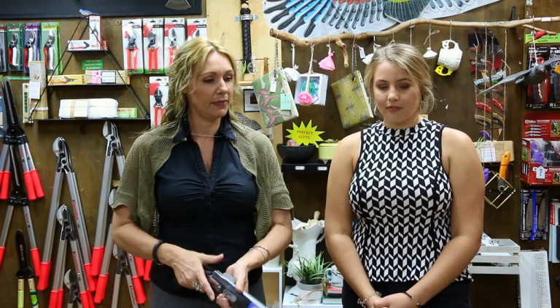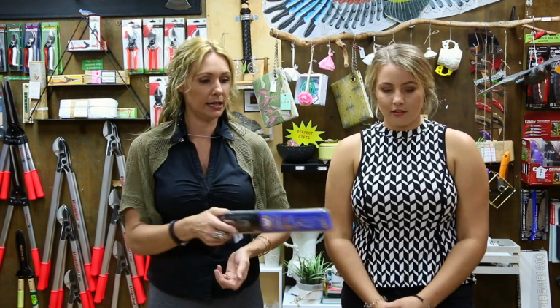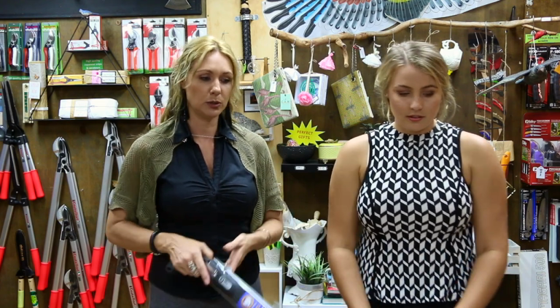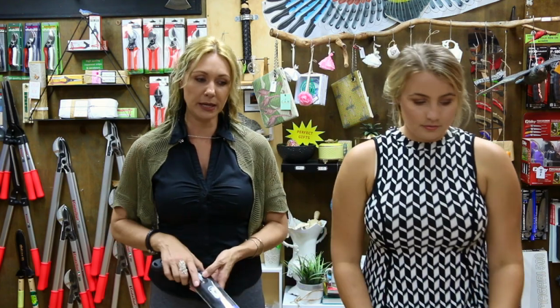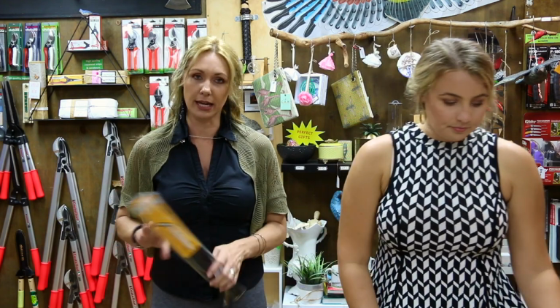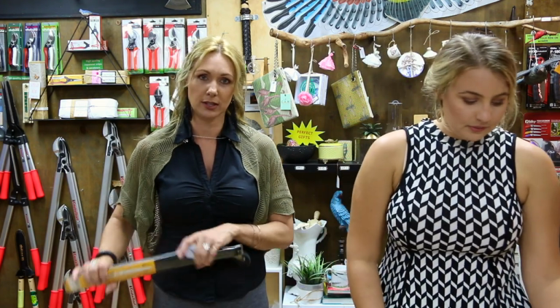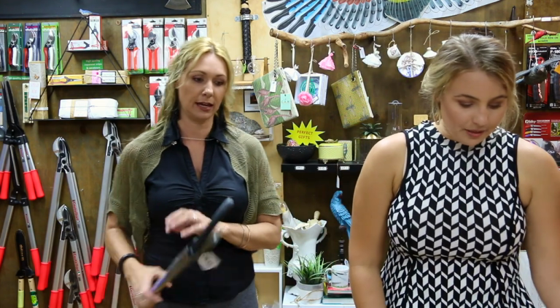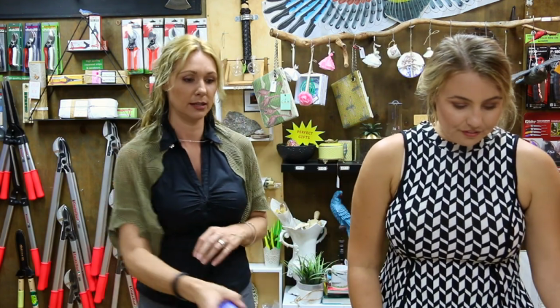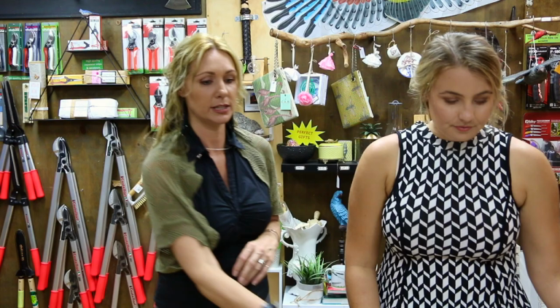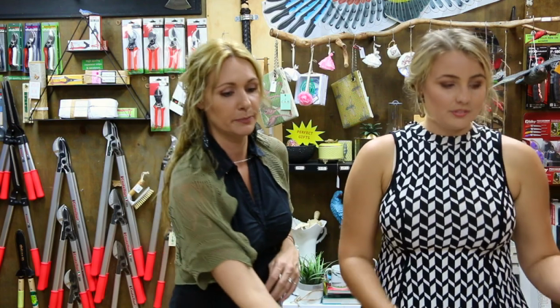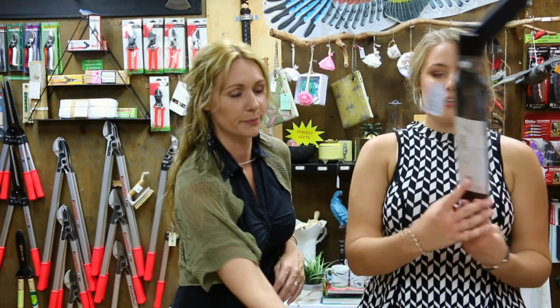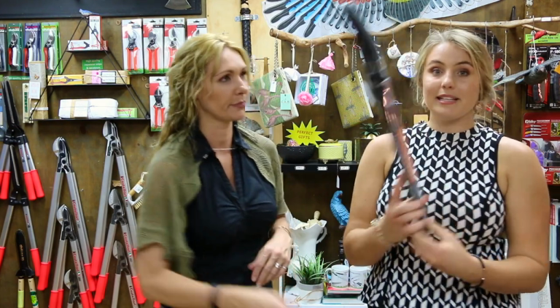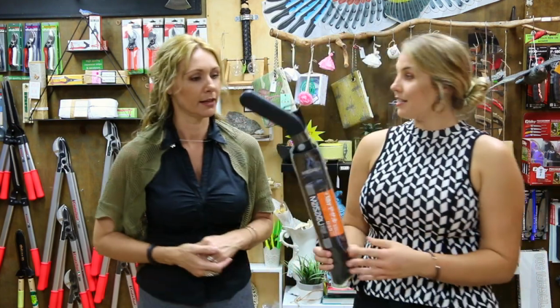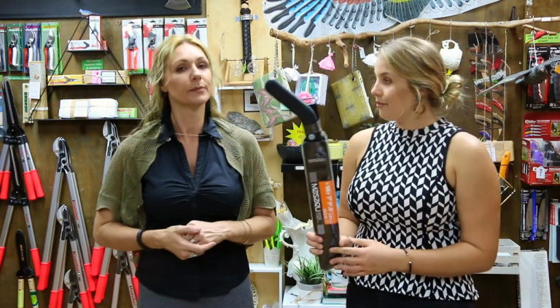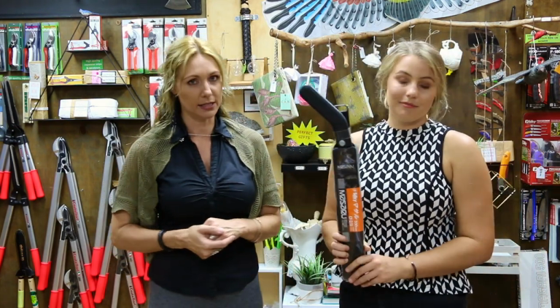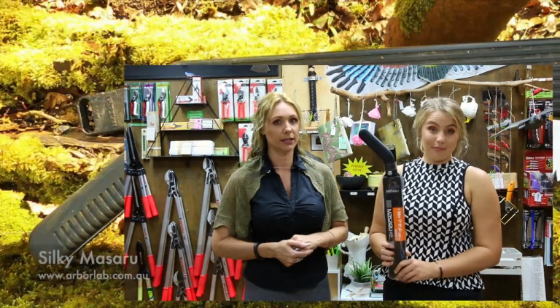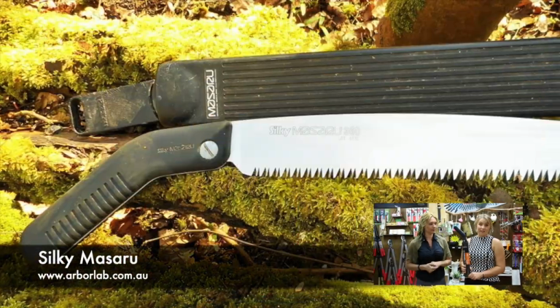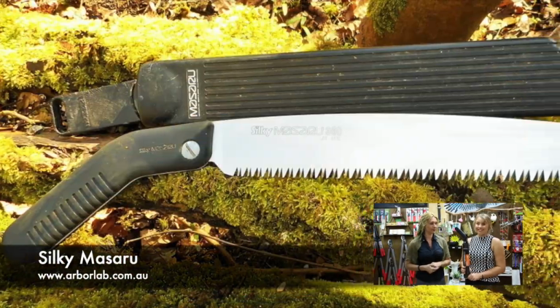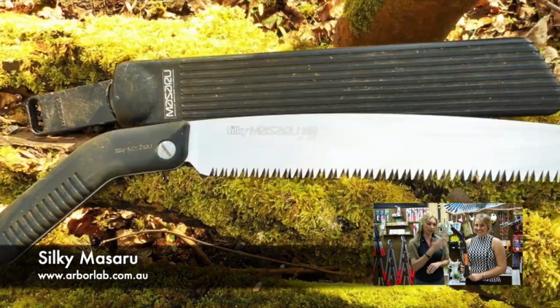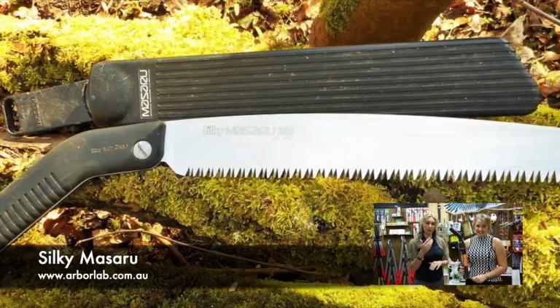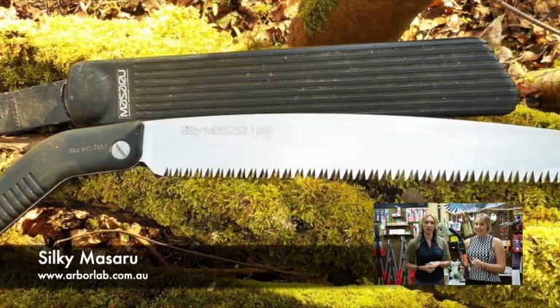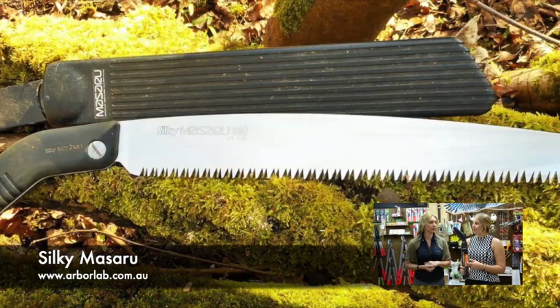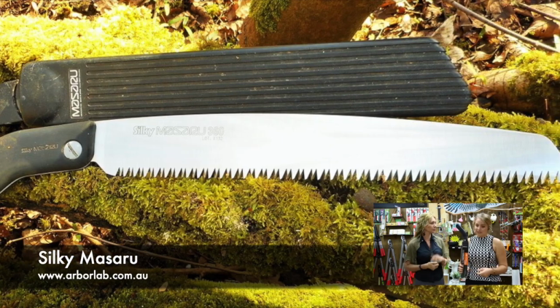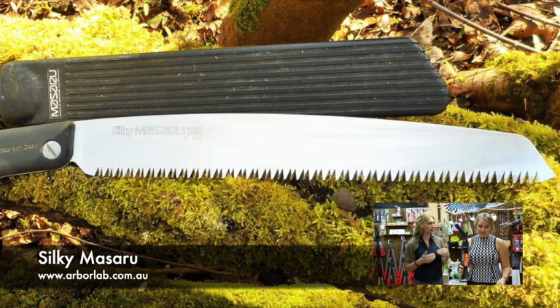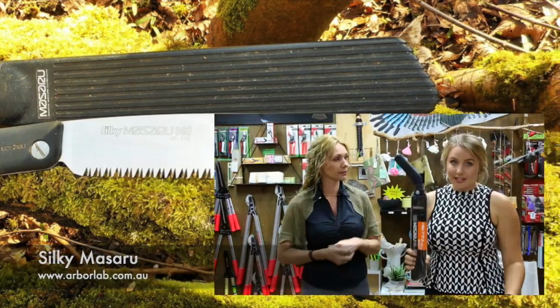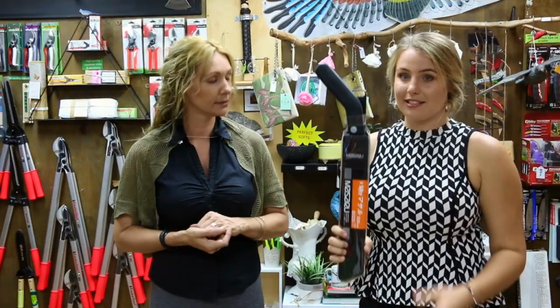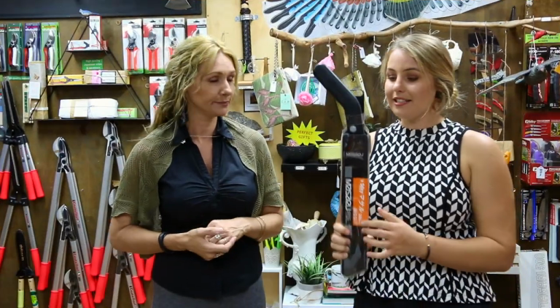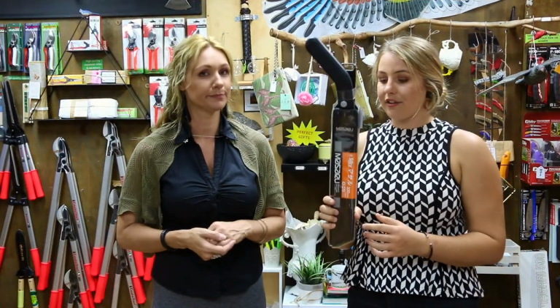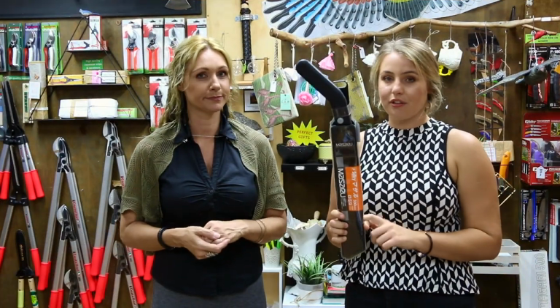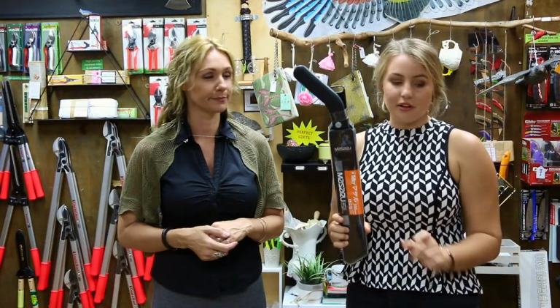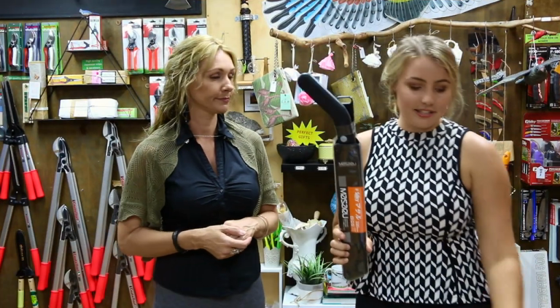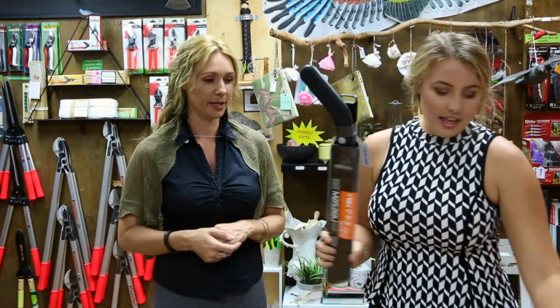Coming into the bigger range with the 4-Retsumi is the Mazari — my favourite. You can sharpen this one, and it comes in two lengths: 33 and 36 centimetres.